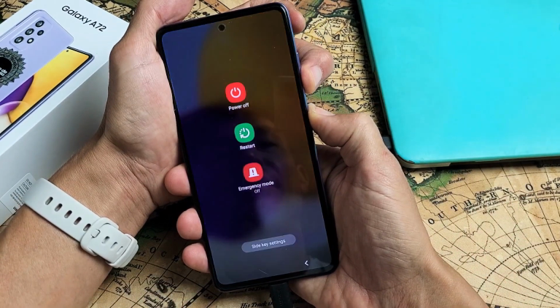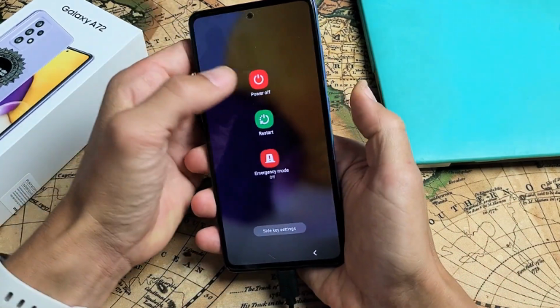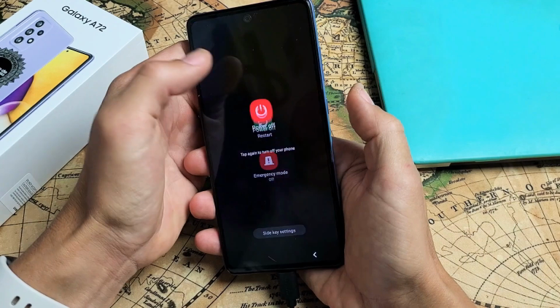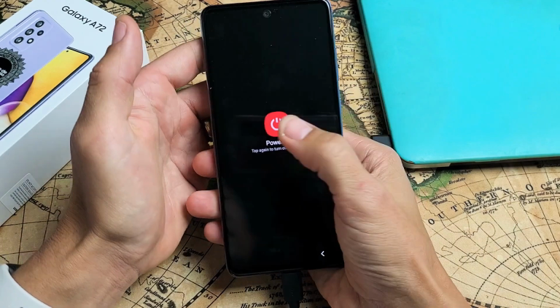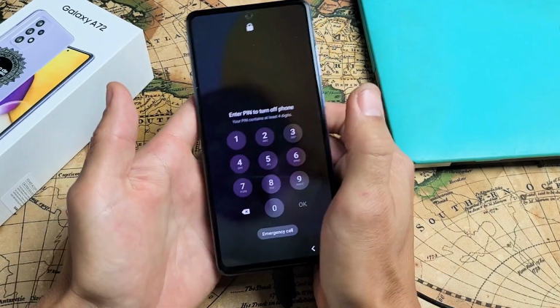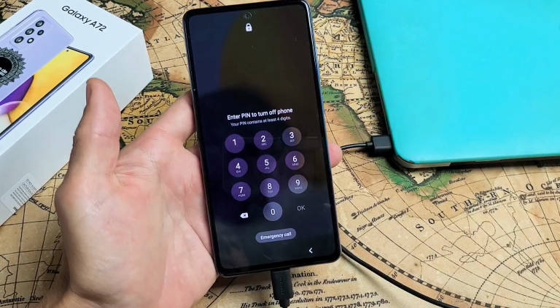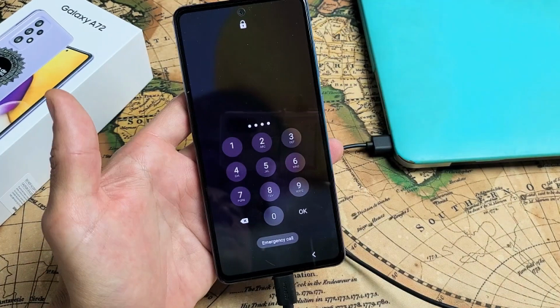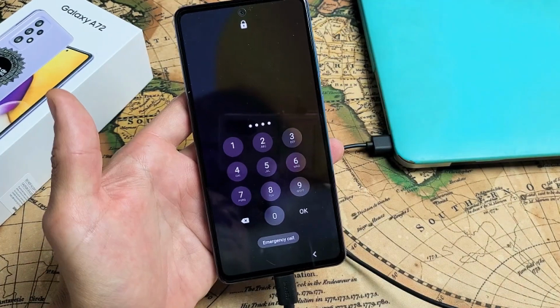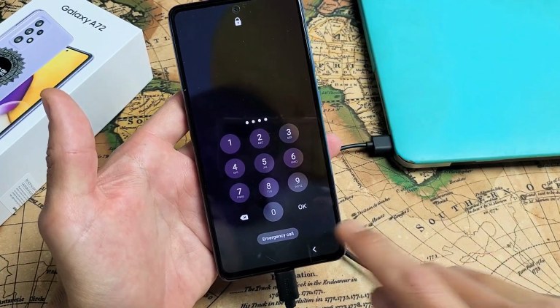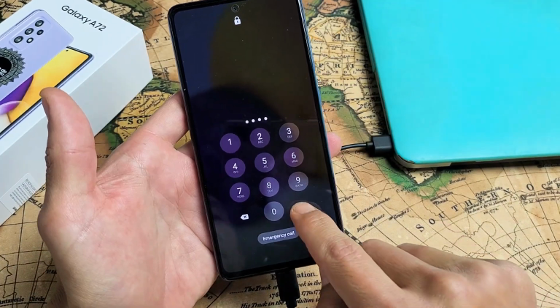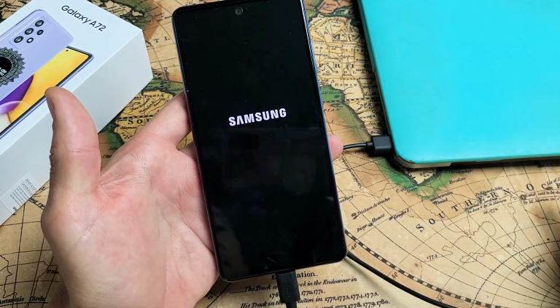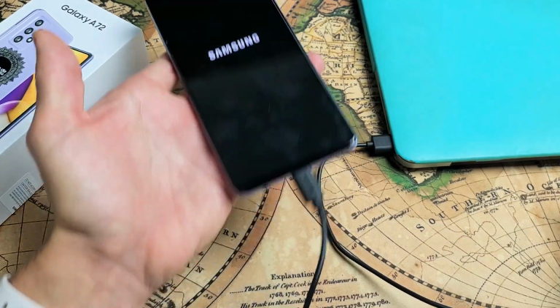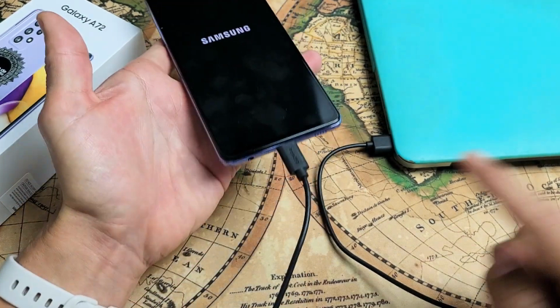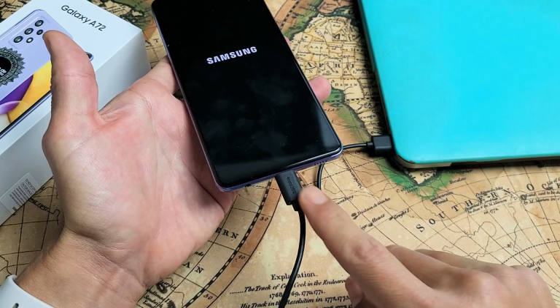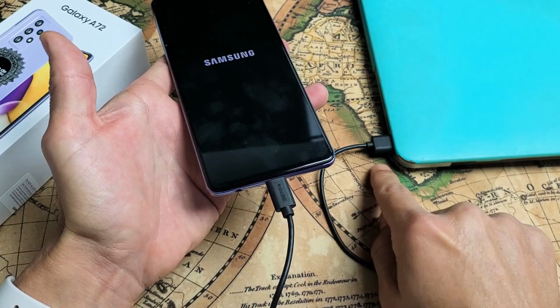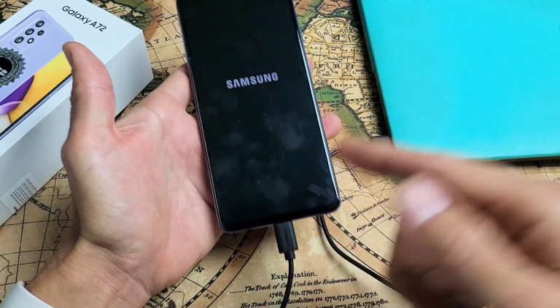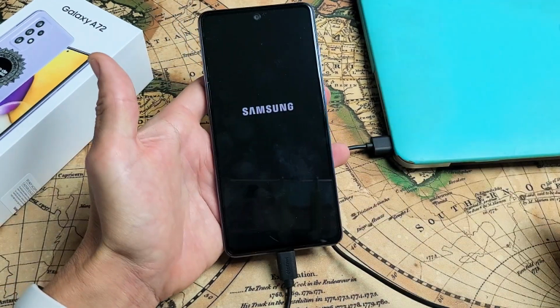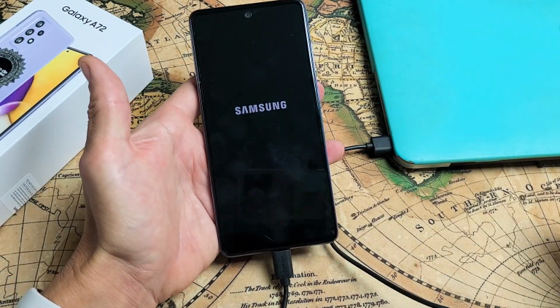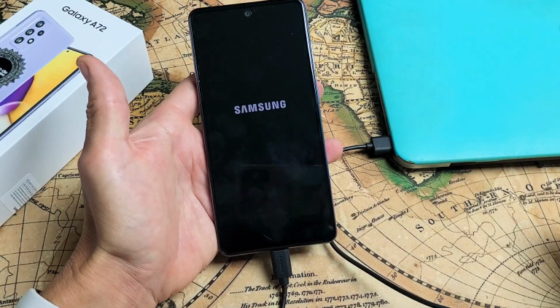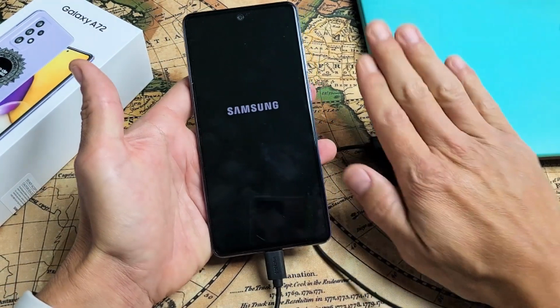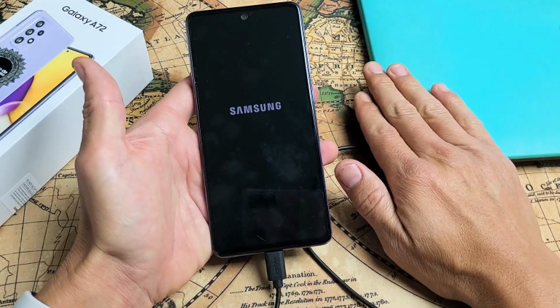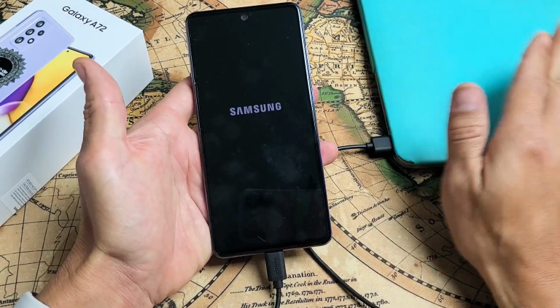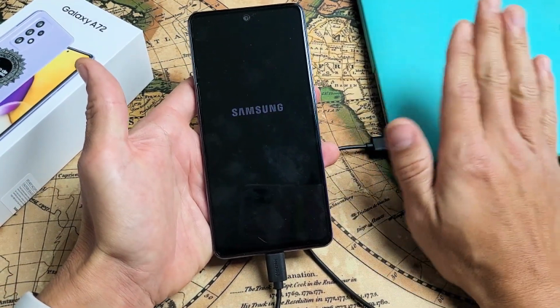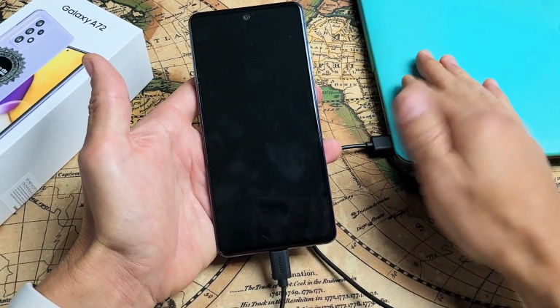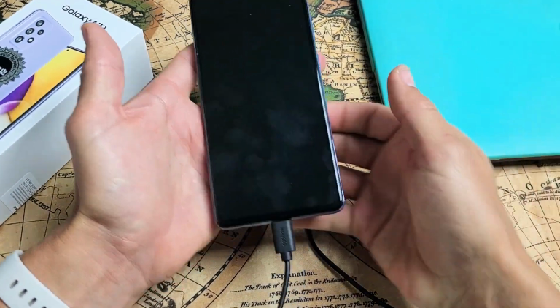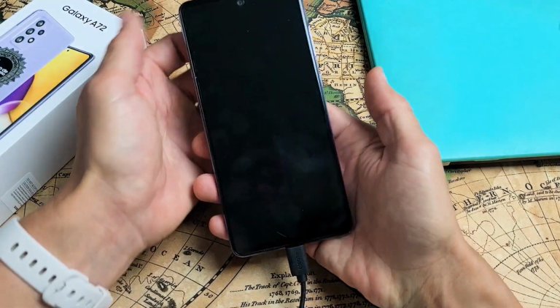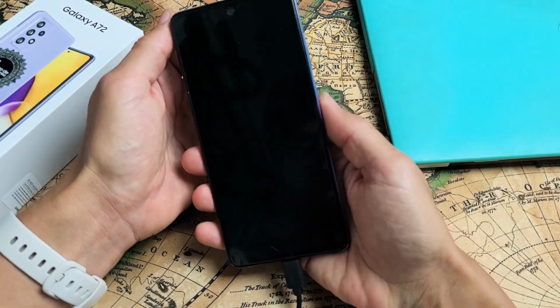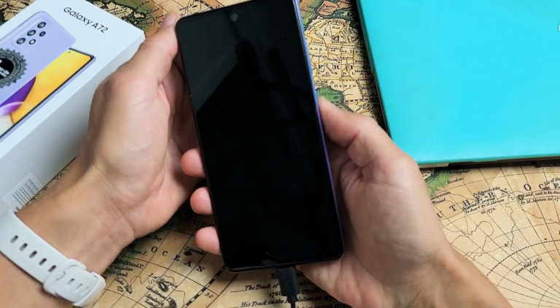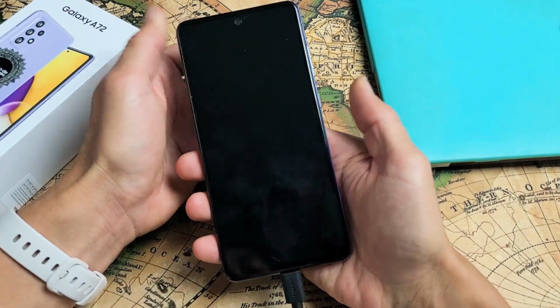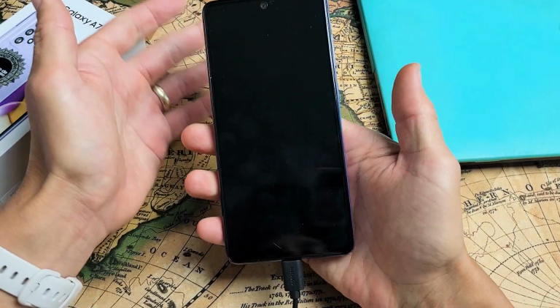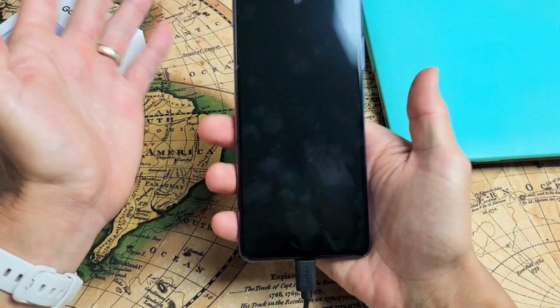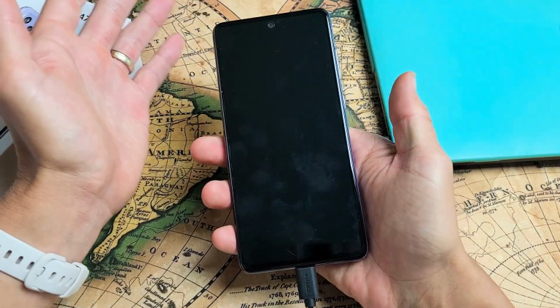Let me just go ahead and turn this phone off. I'll click on OK — you can see that we're plugged in right now, still charging from my laptop. It doesn't matter if it's a PC or a laptop. I just felt the vibrate, so it's totally off.